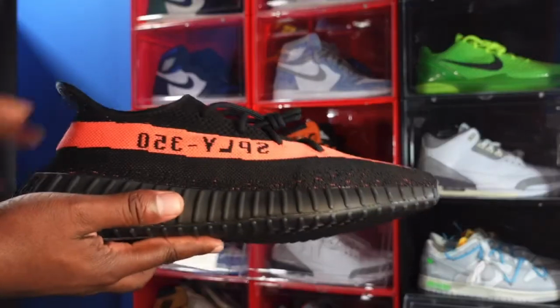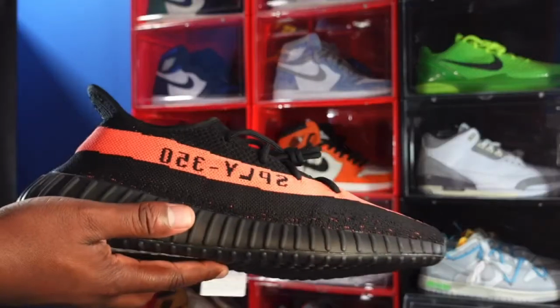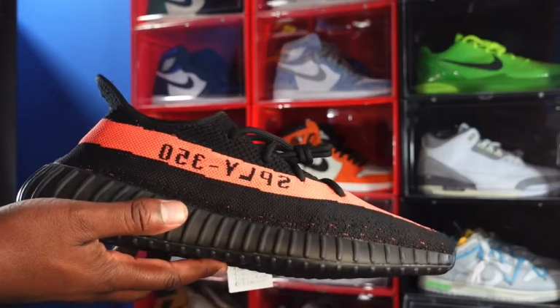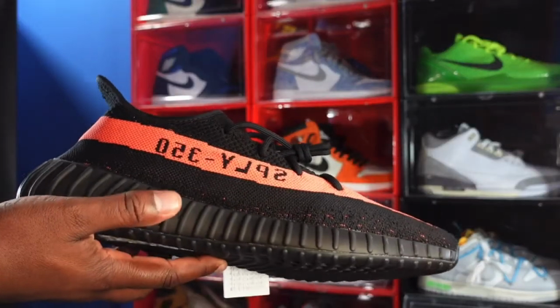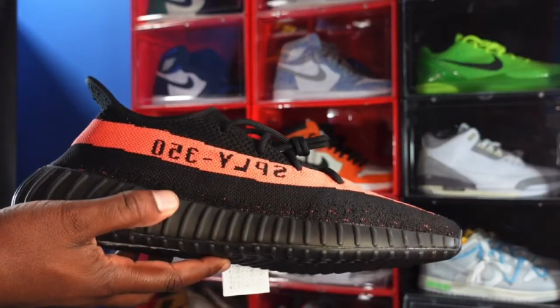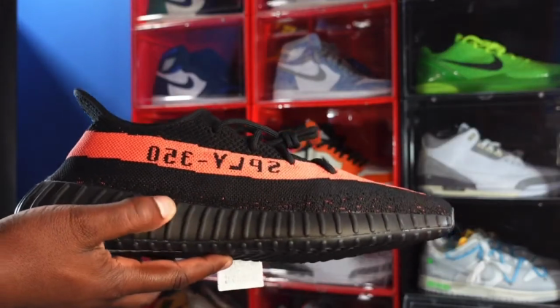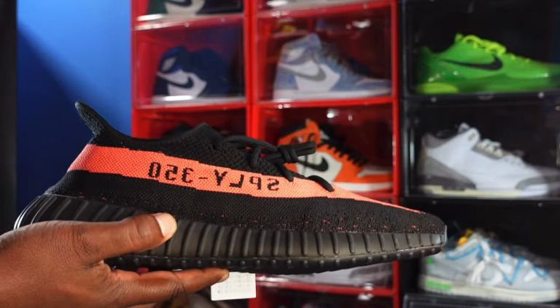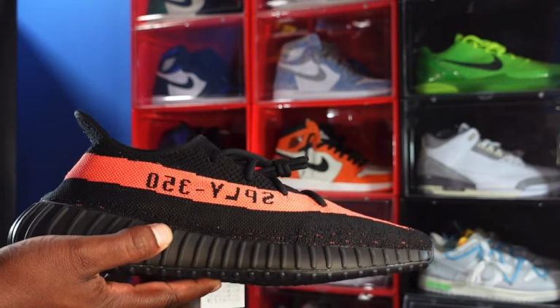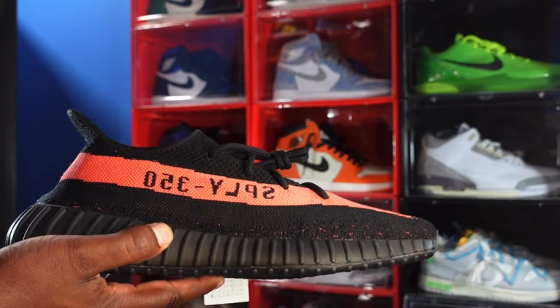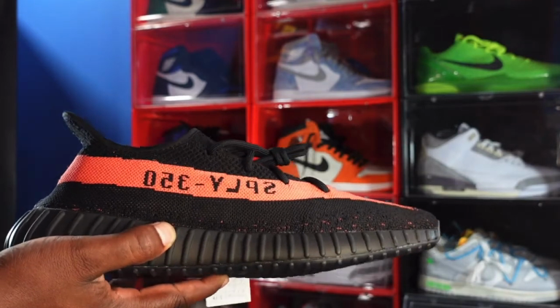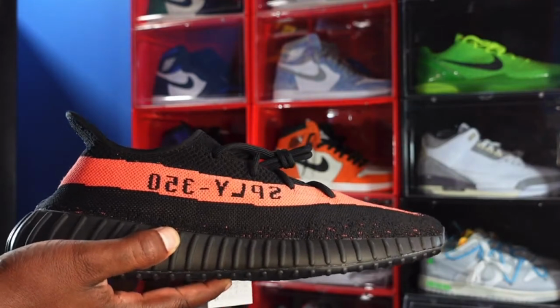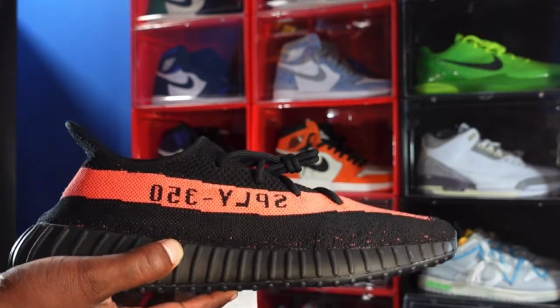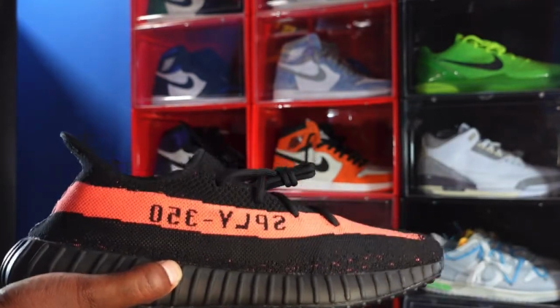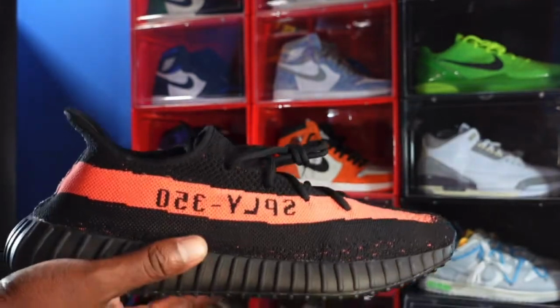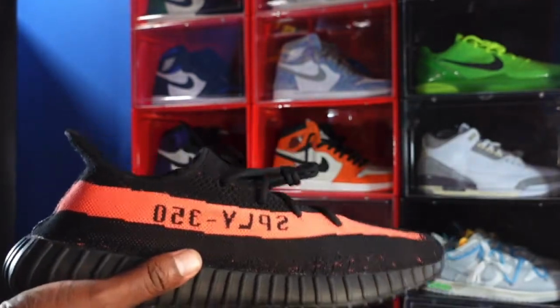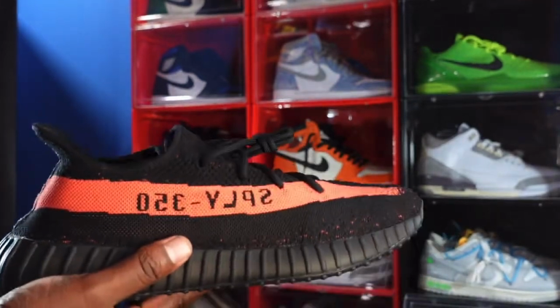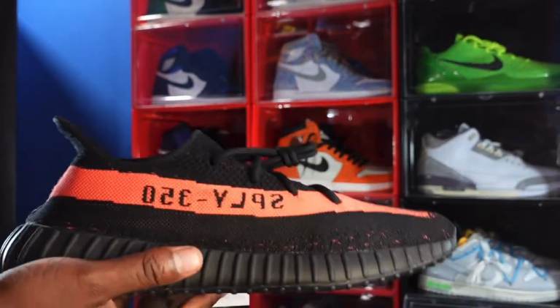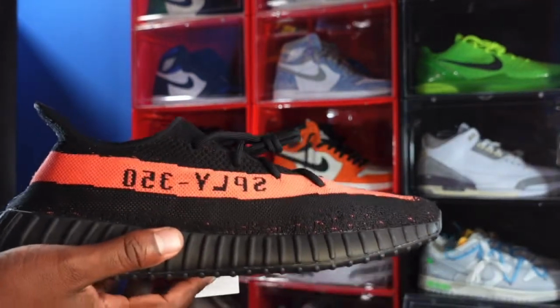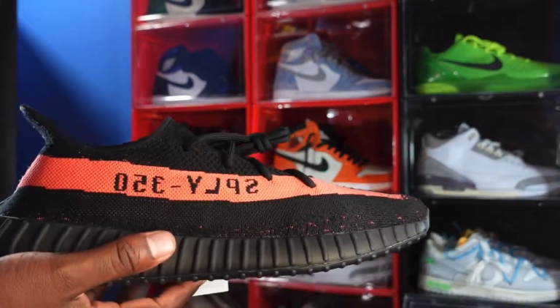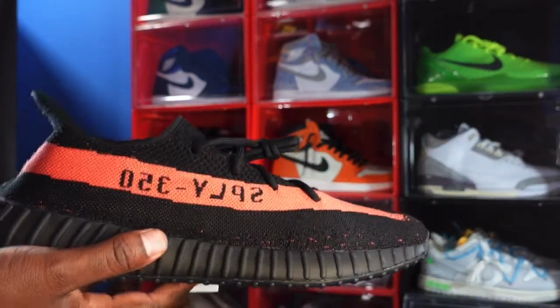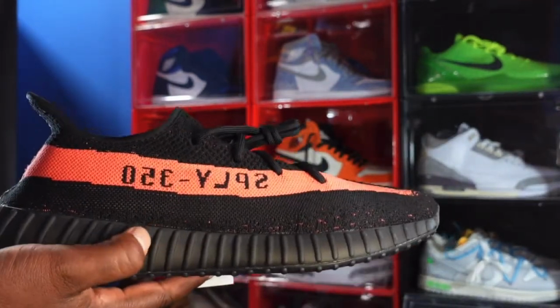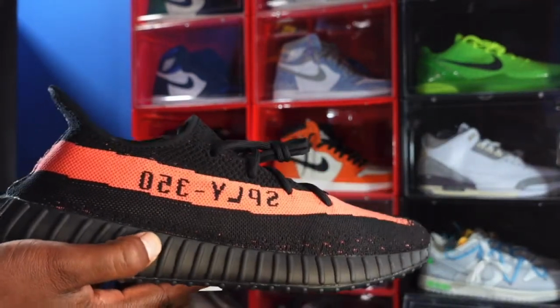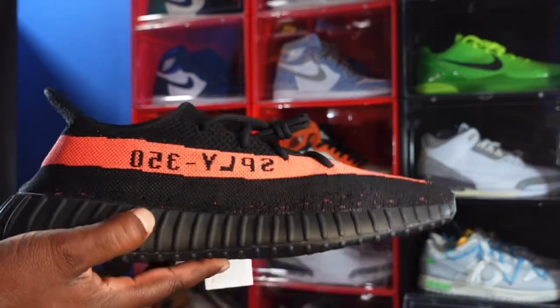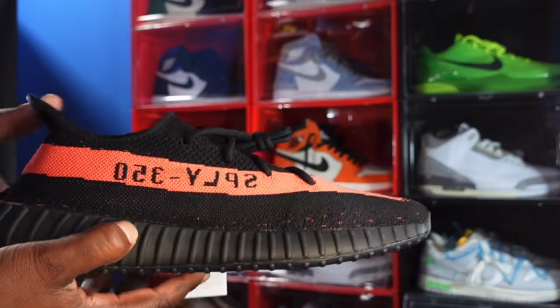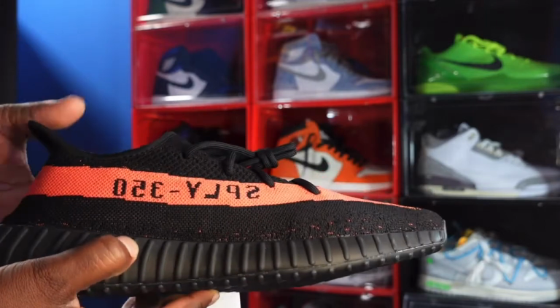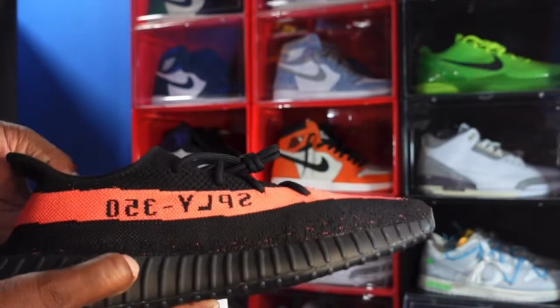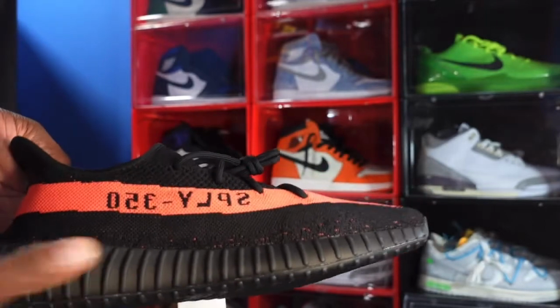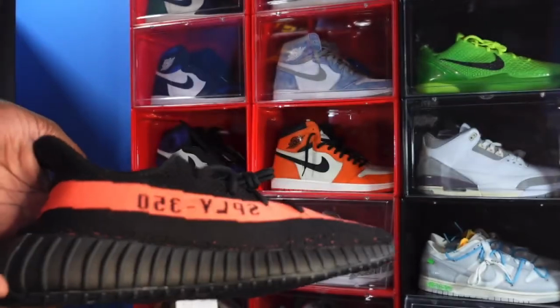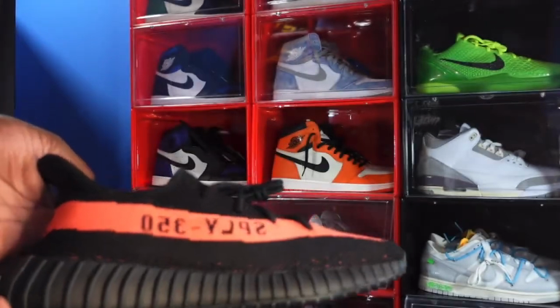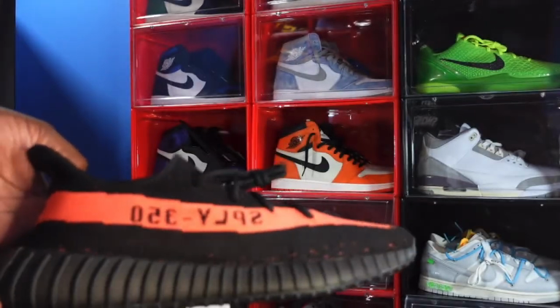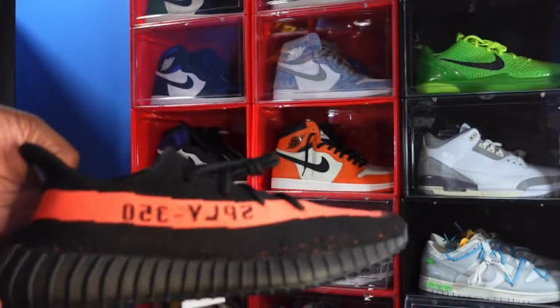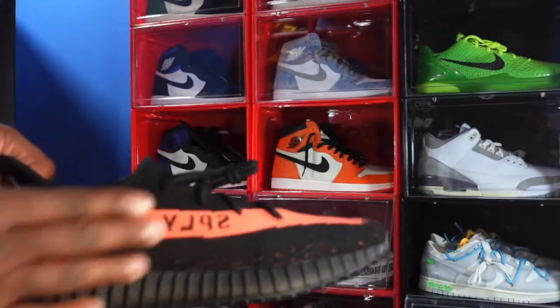Here we go, guys. We have the Yeezy 350 V2 in that core red colorway. Pretty simple sneaker.